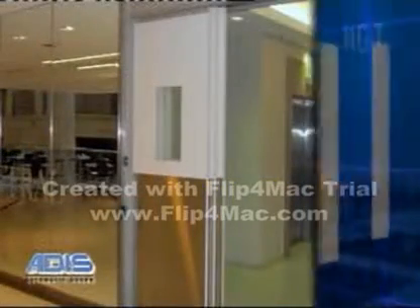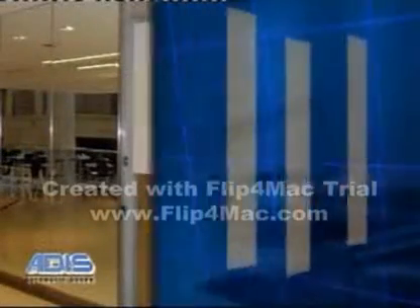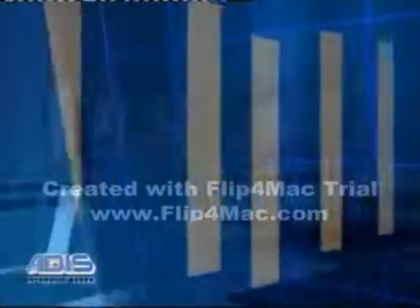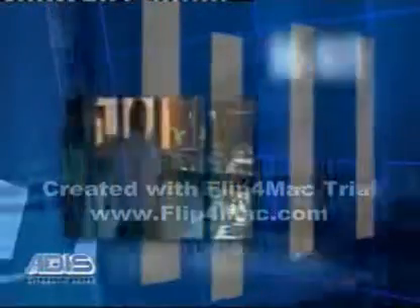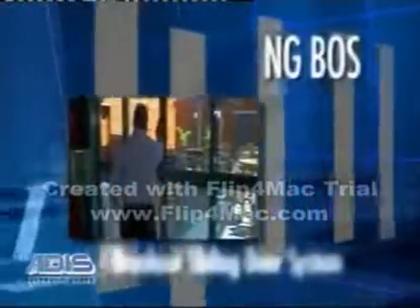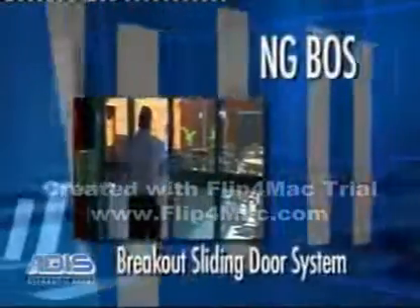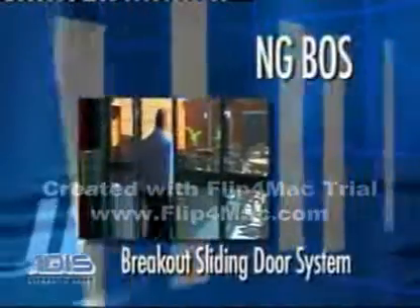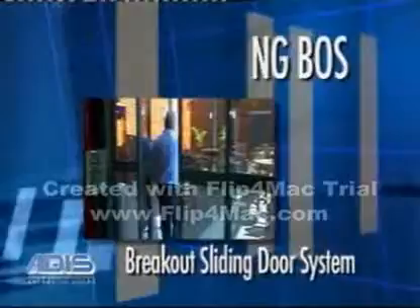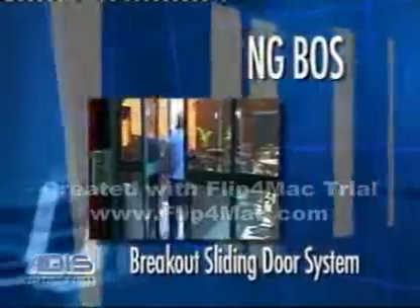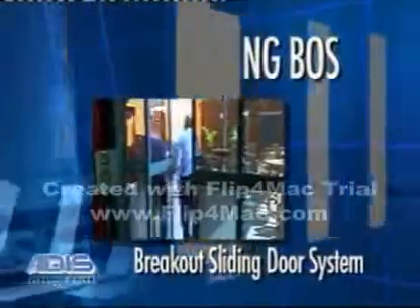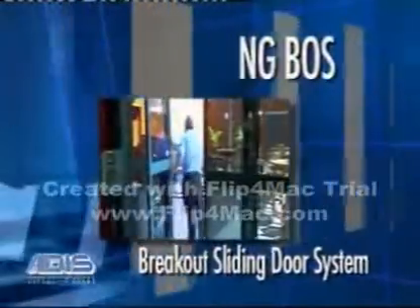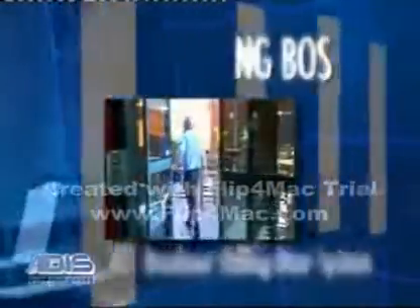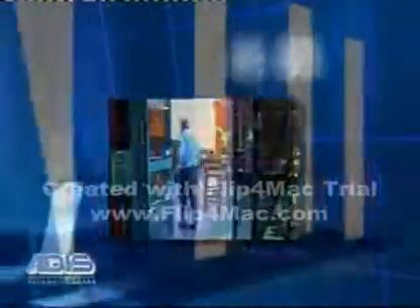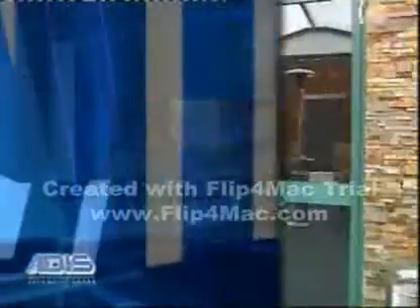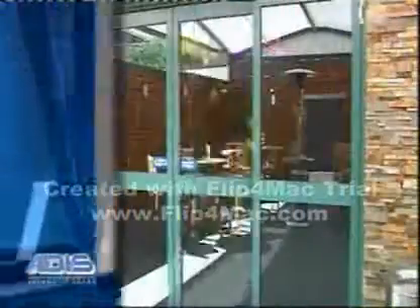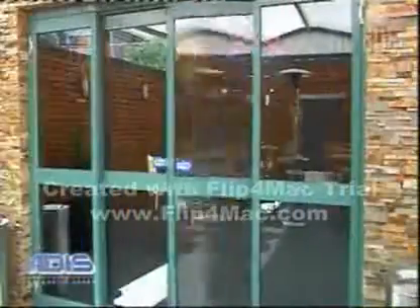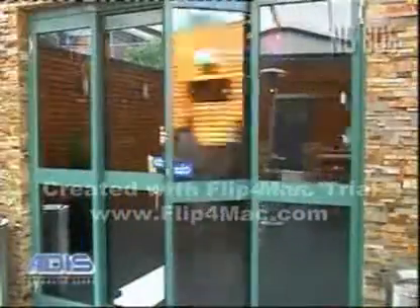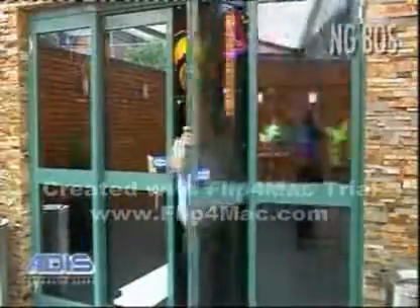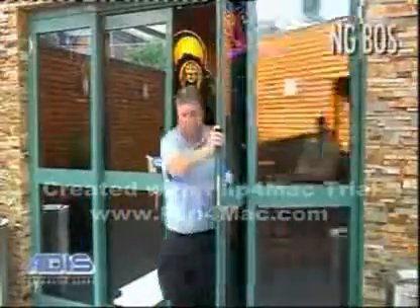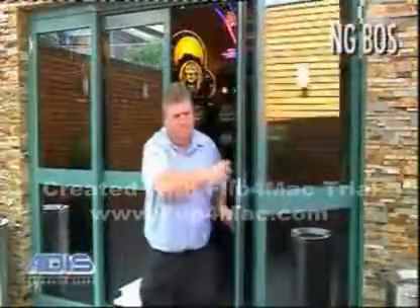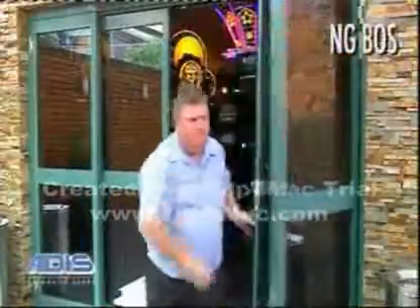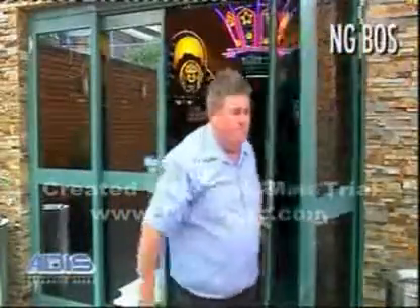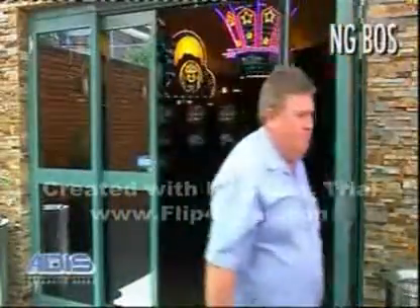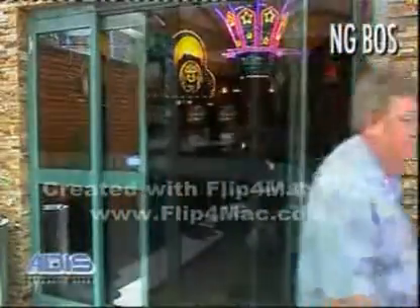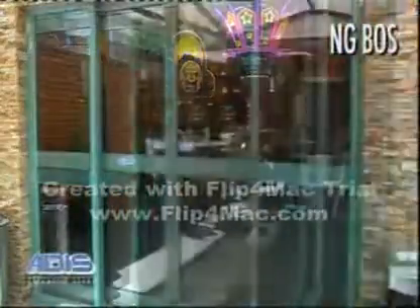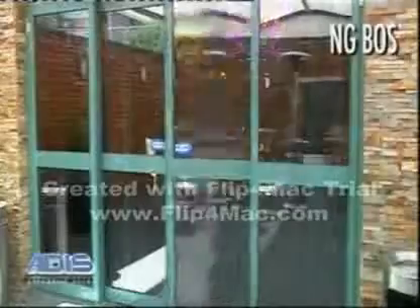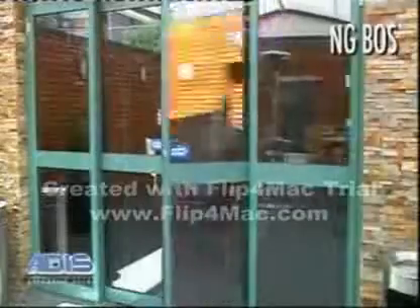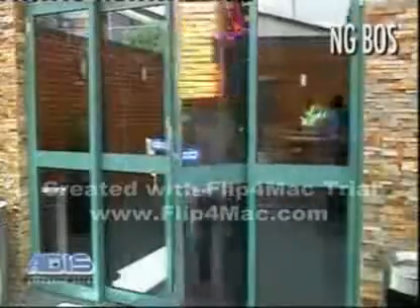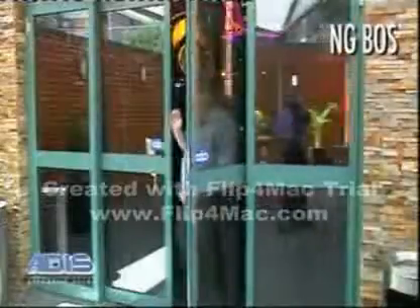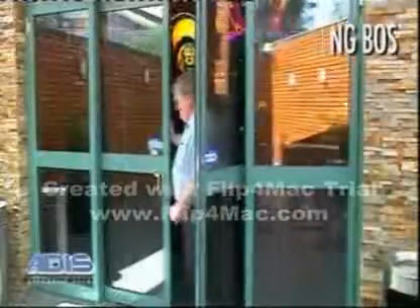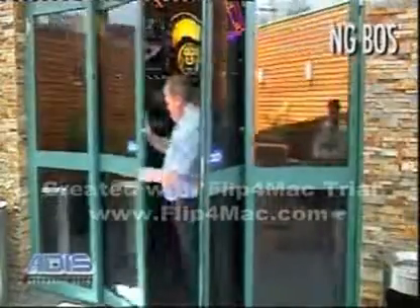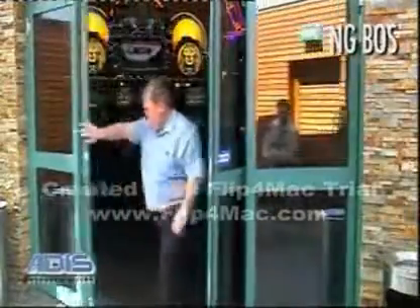The NG-BOS is a breakout sliding door system. The sliding door panels can also swing out in panic situations or where a larger opening is needed for better access.